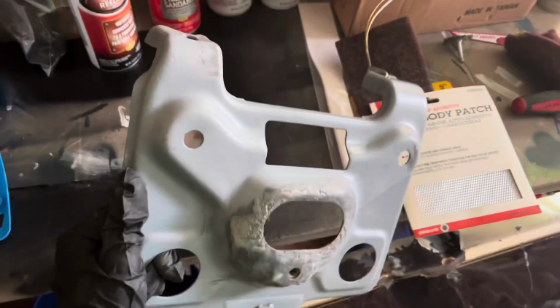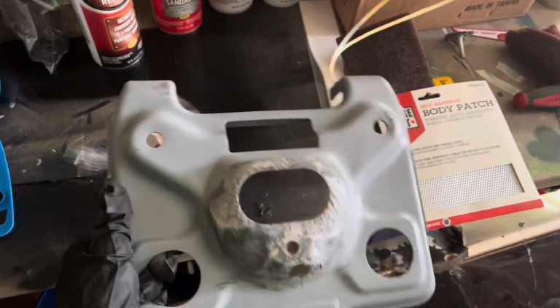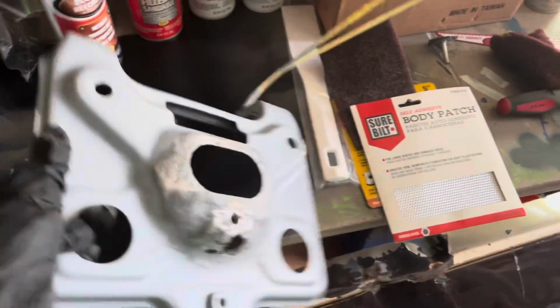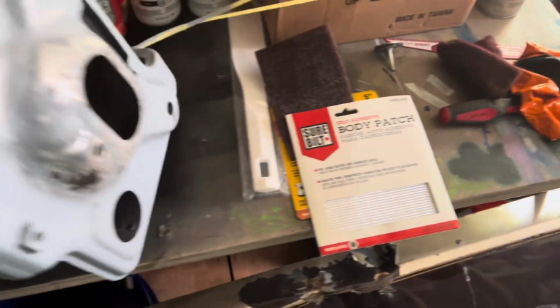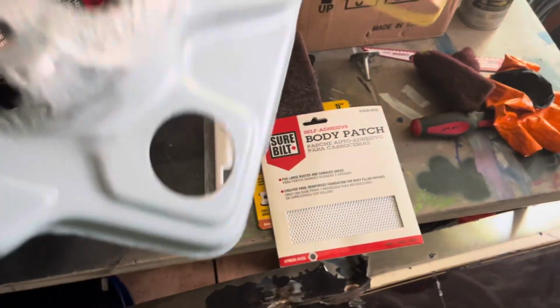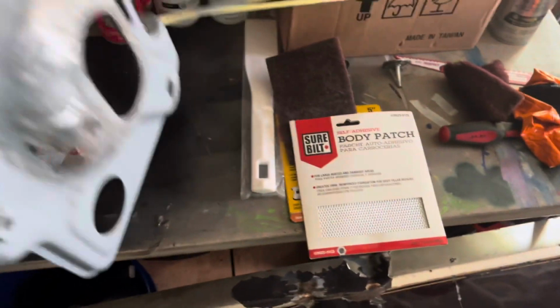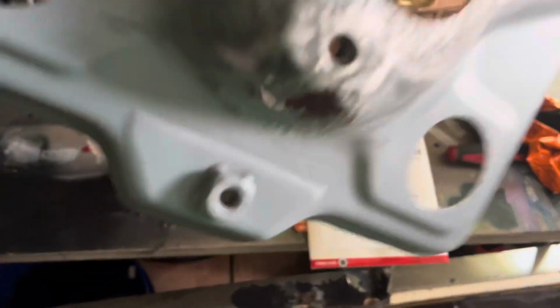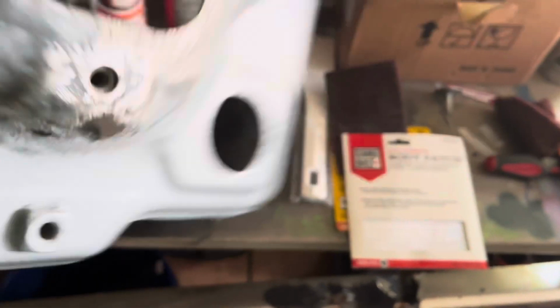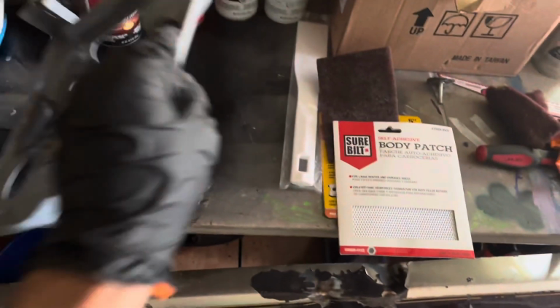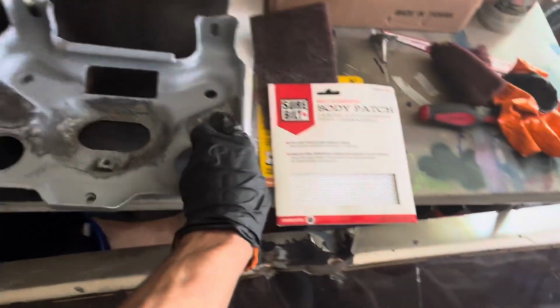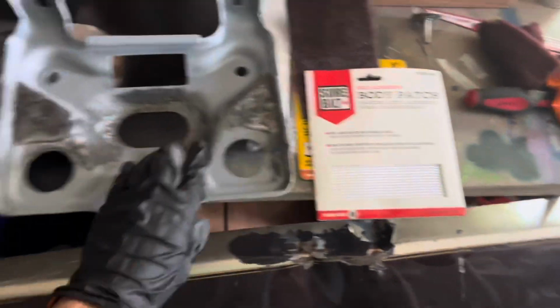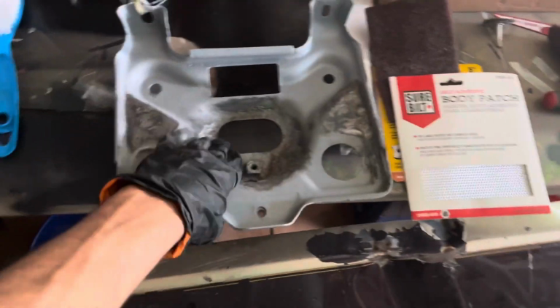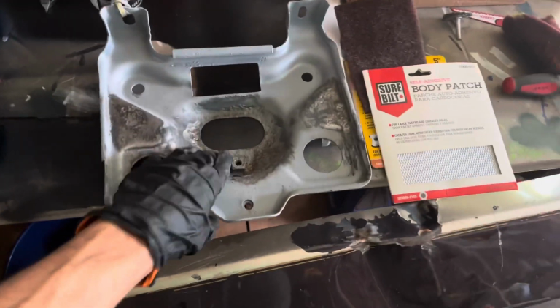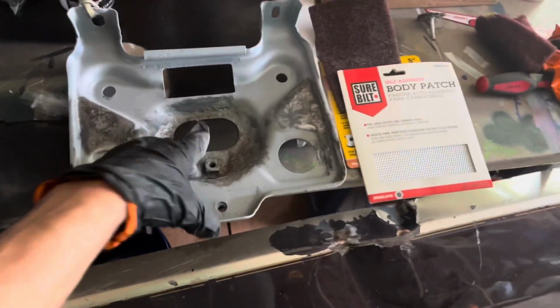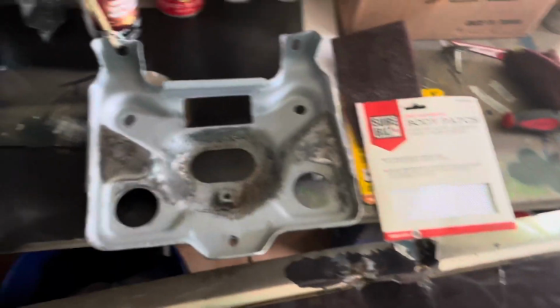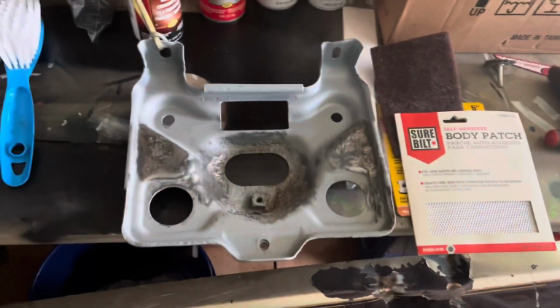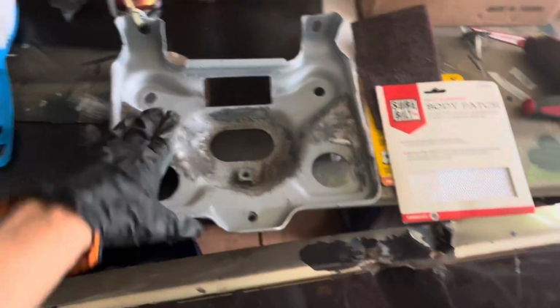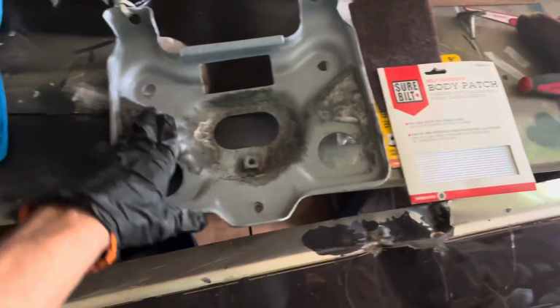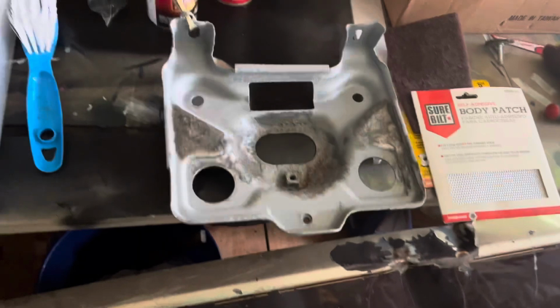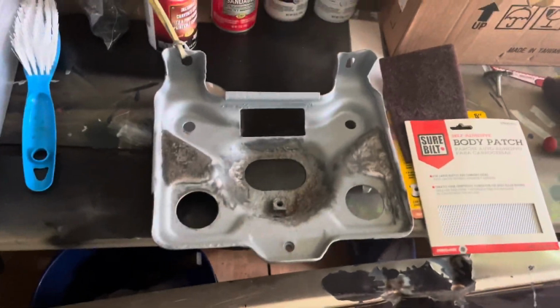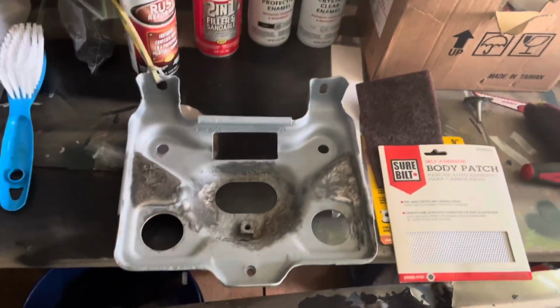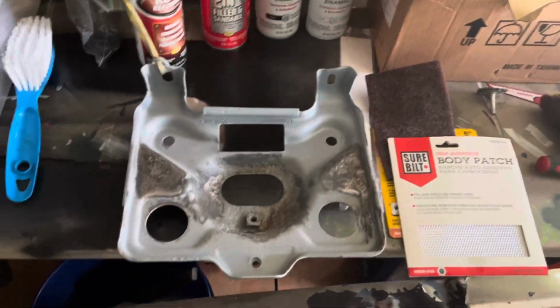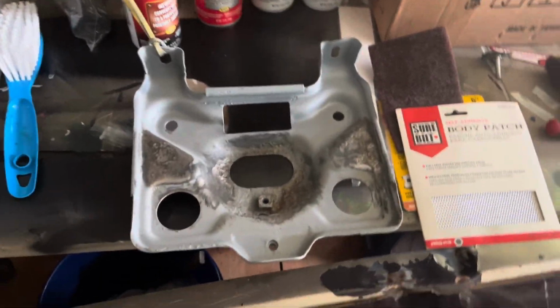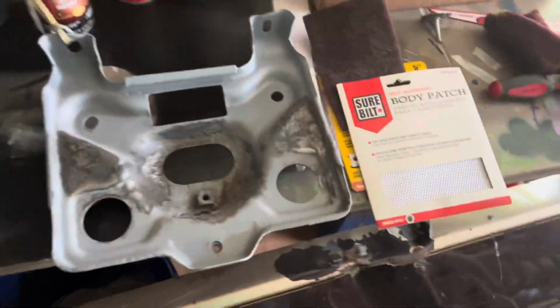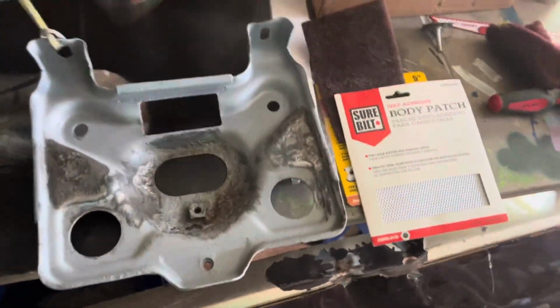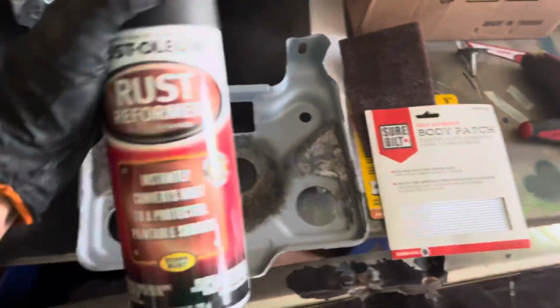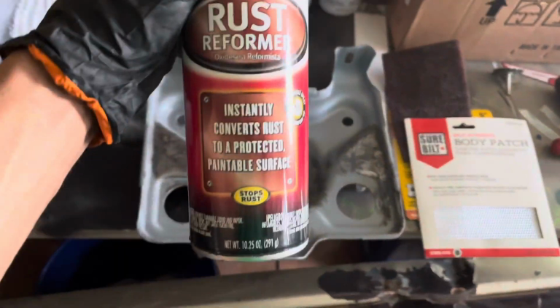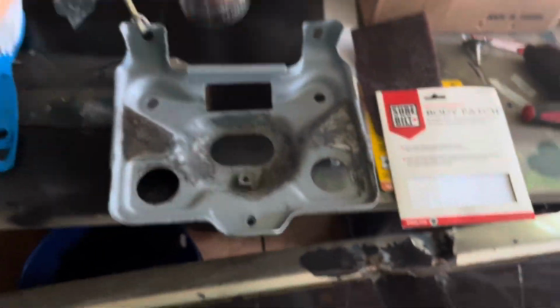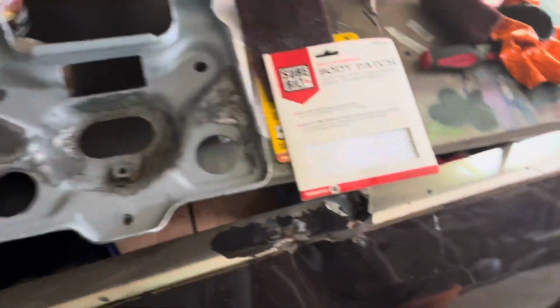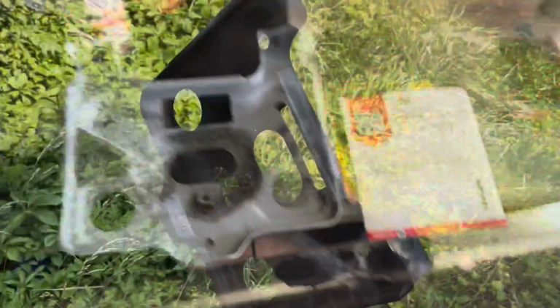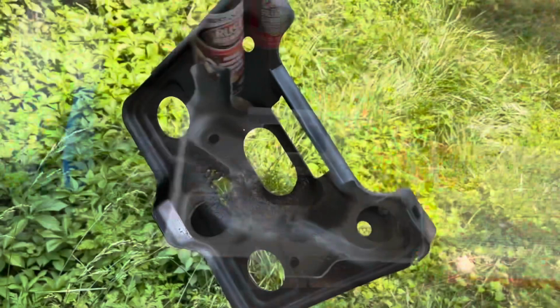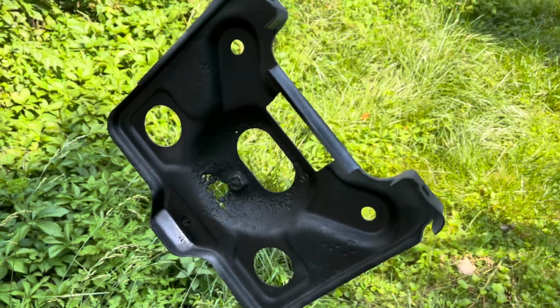Clean this back up now. I'm going to hit it with some scotch spray a little bit more, then spray it with this converter paint. One coat down.